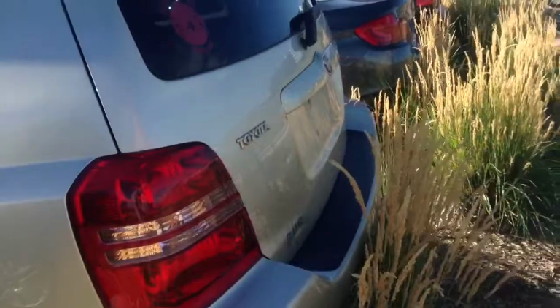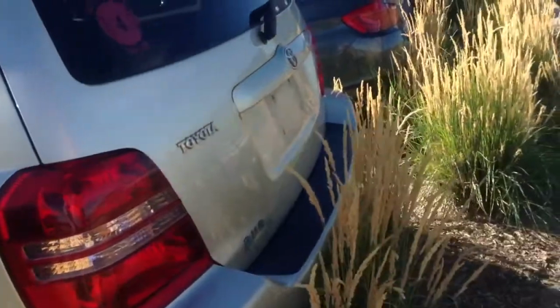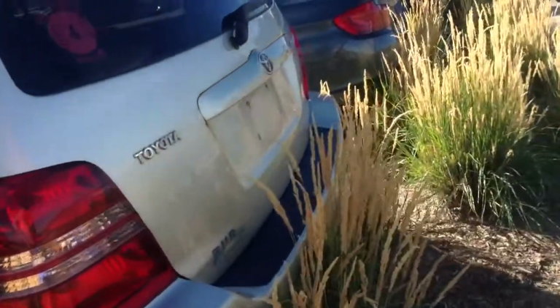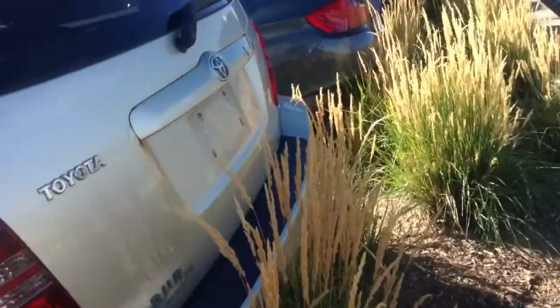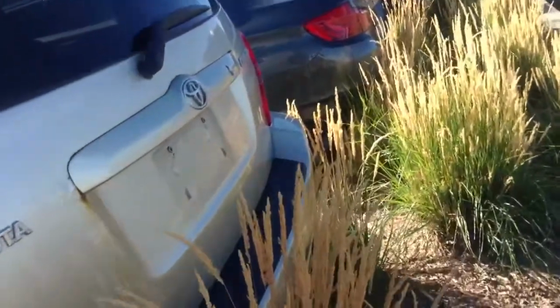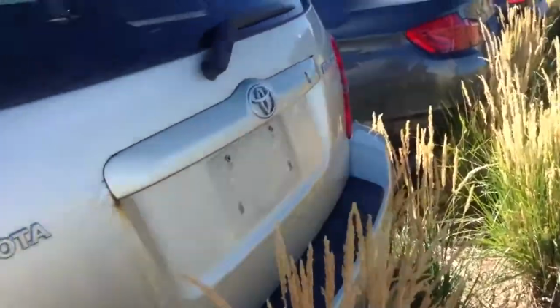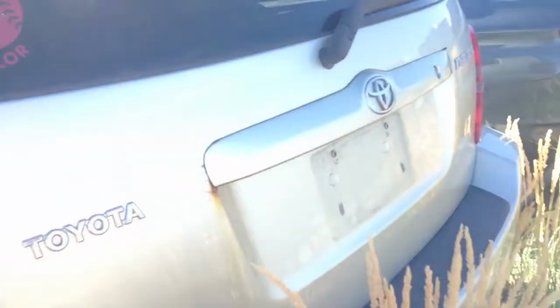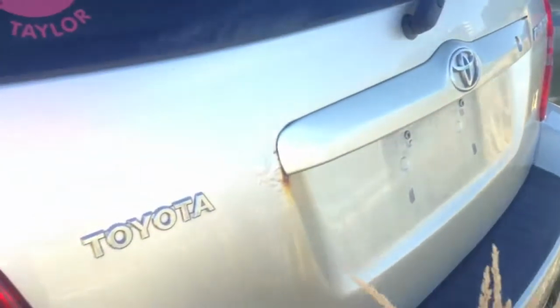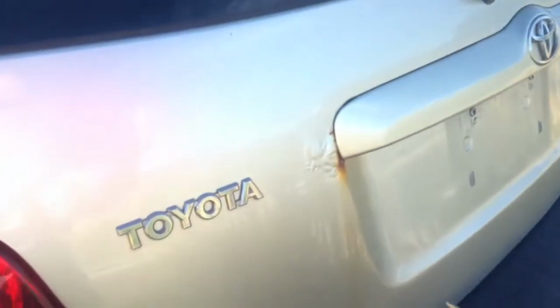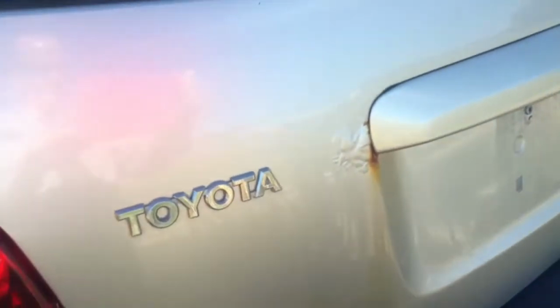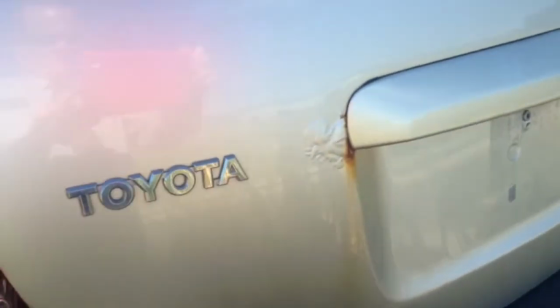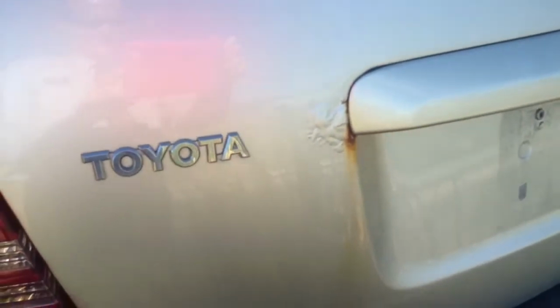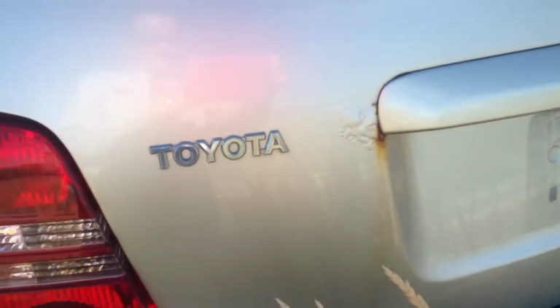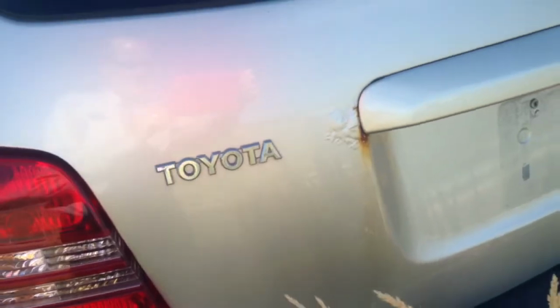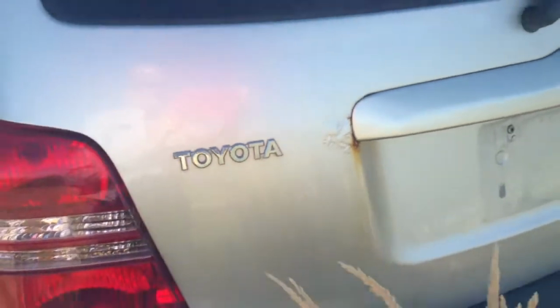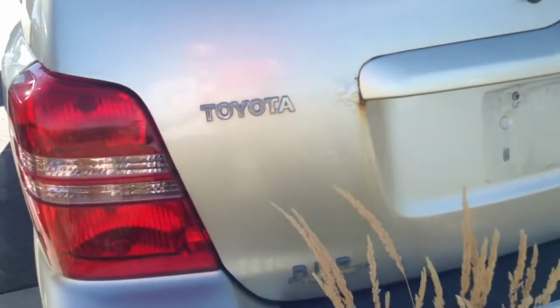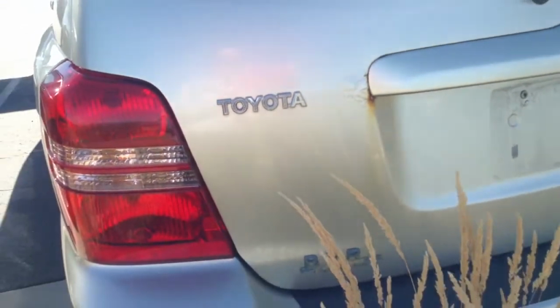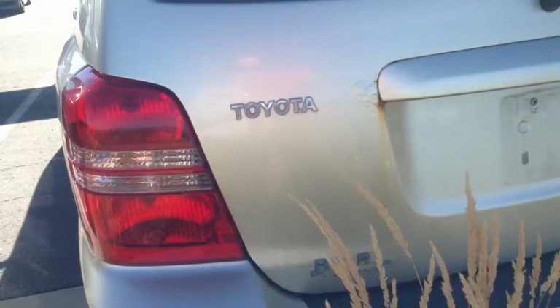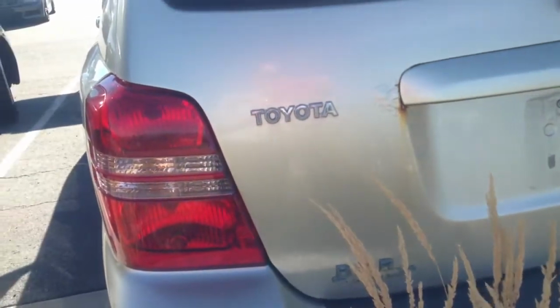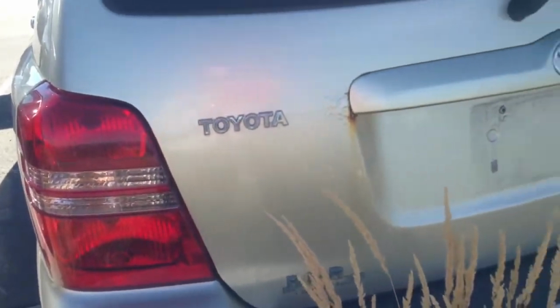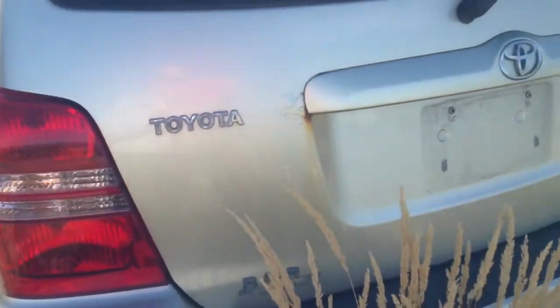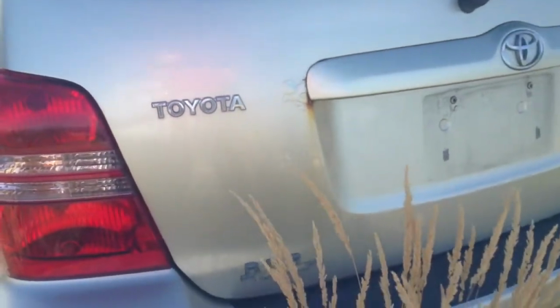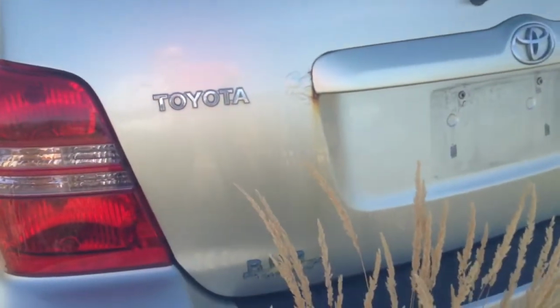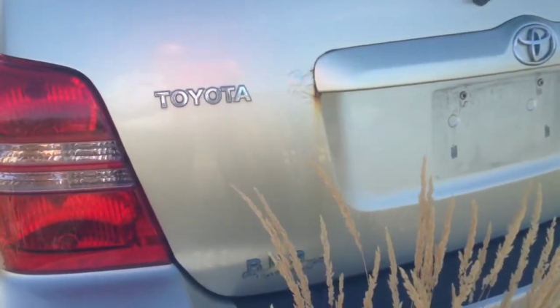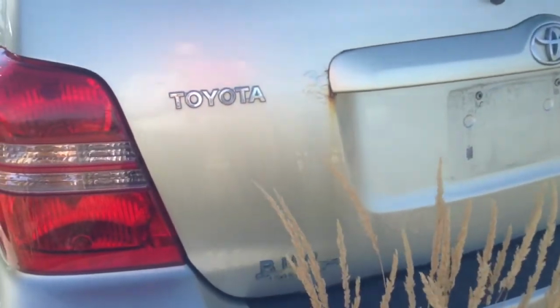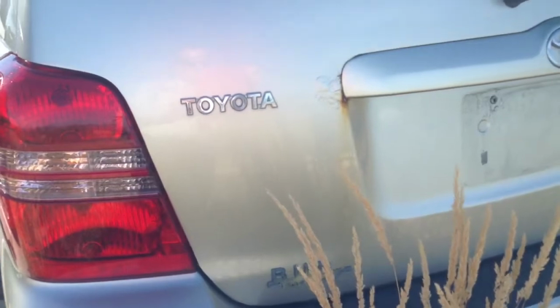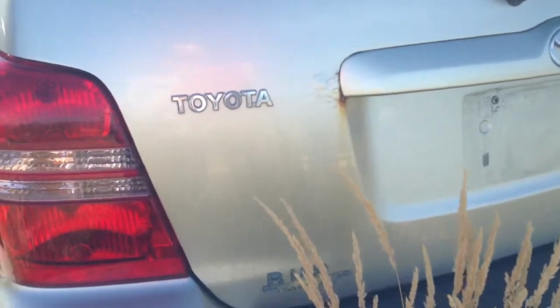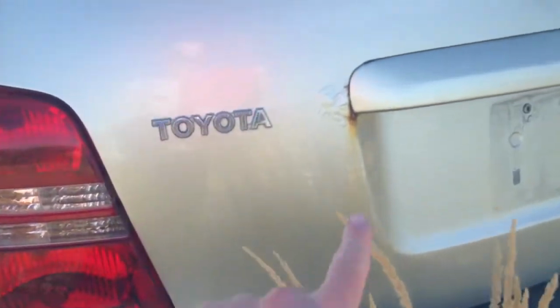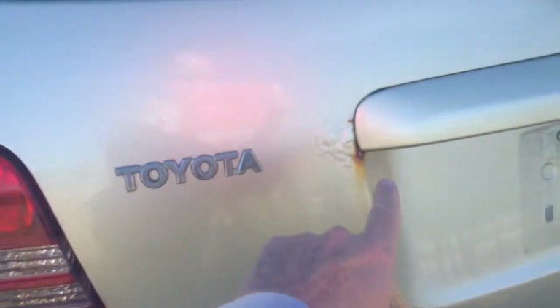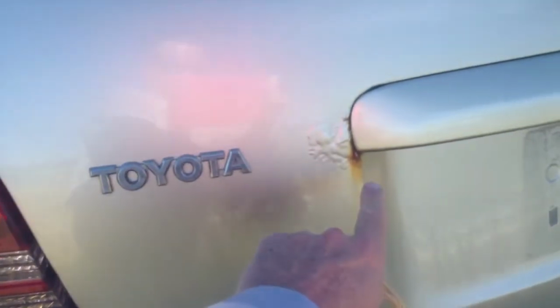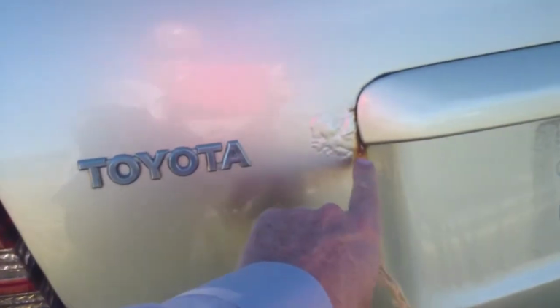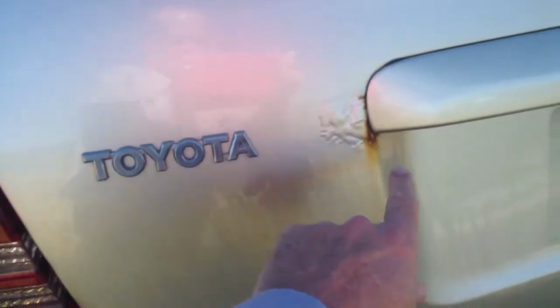The back end looks like it's in pretty decent condition. Looks like they may have had a little bit of an issue right here on the back — some paint issue there. Looks like it's got a little rusting issue right here, as you can make out.